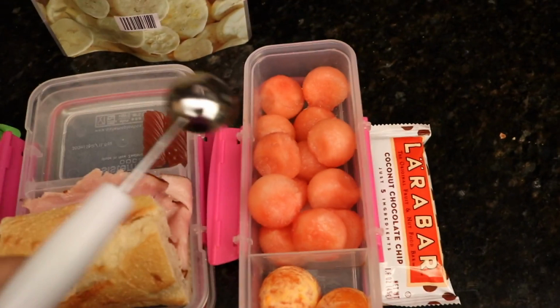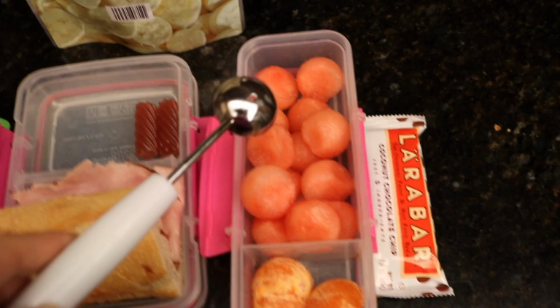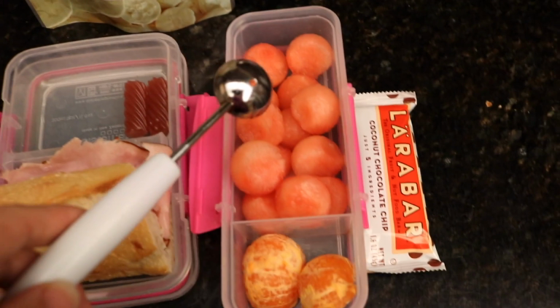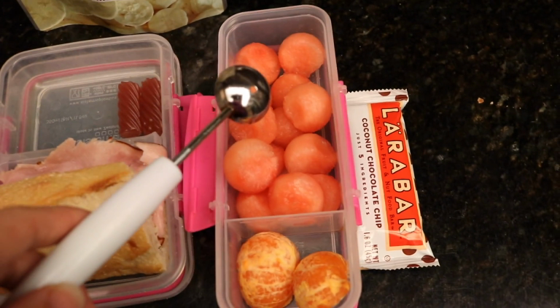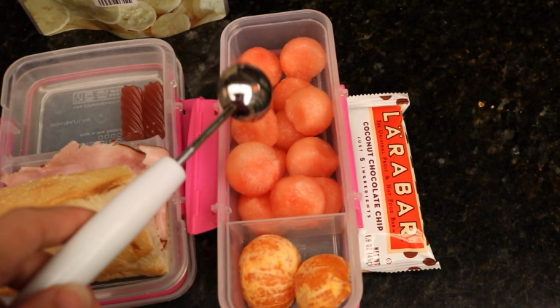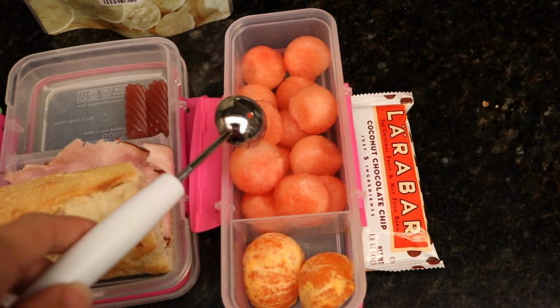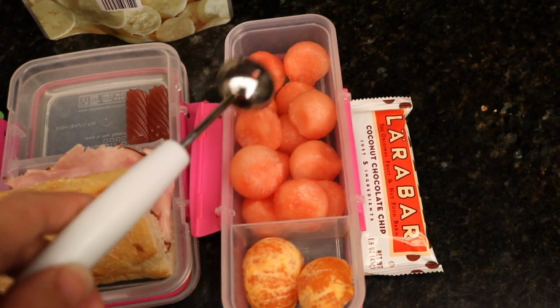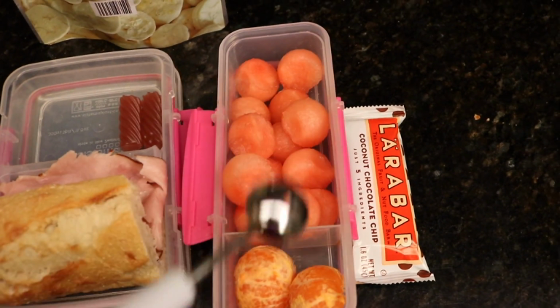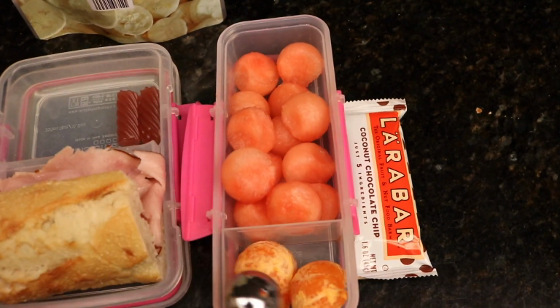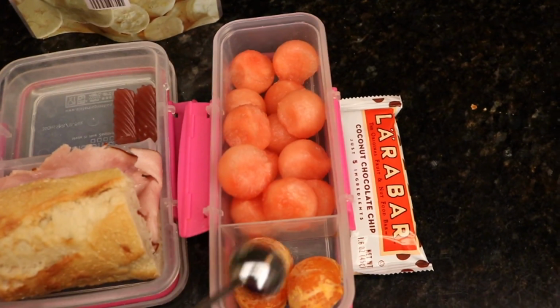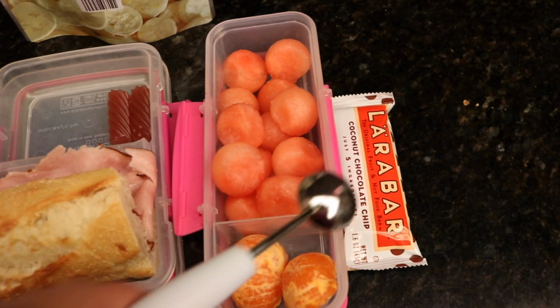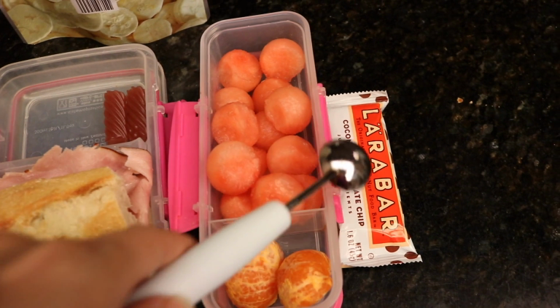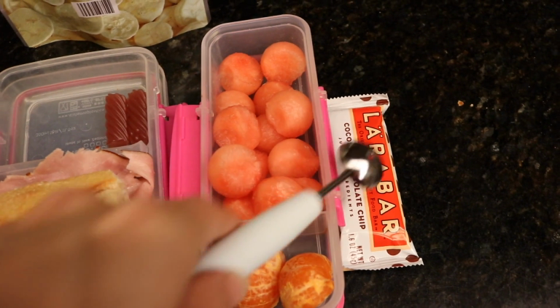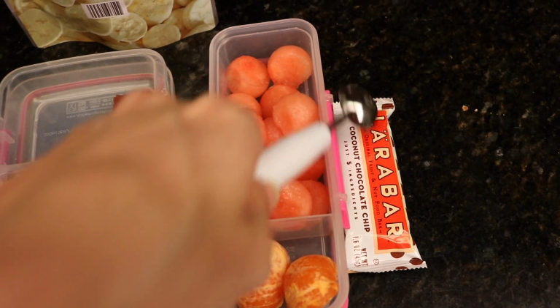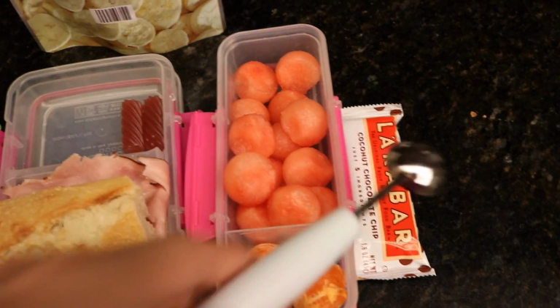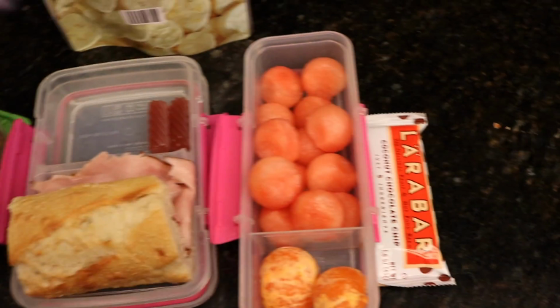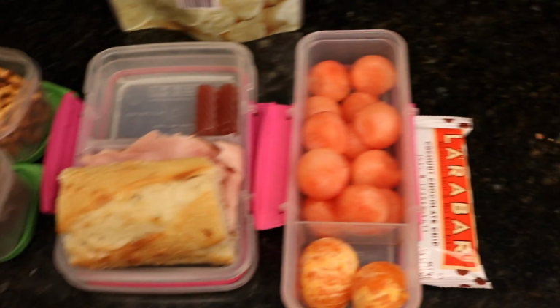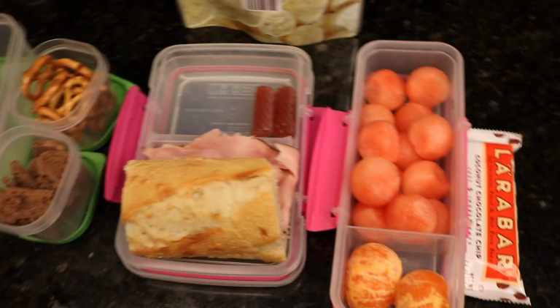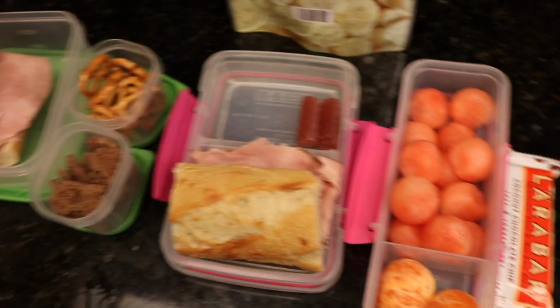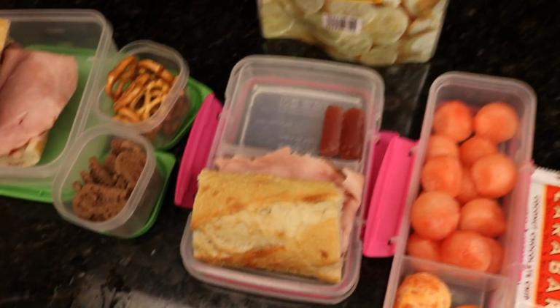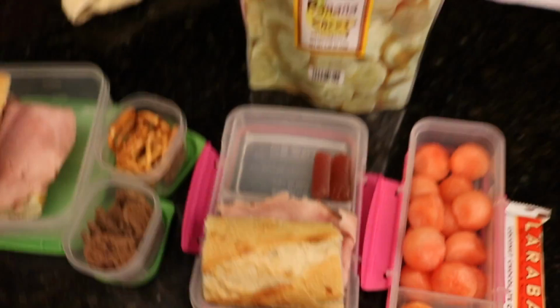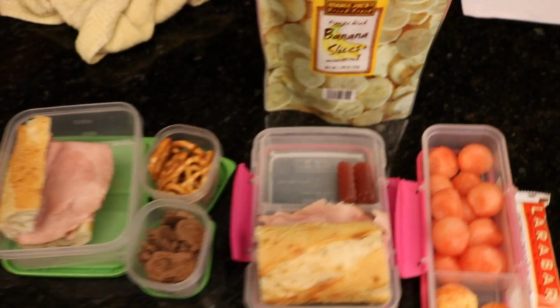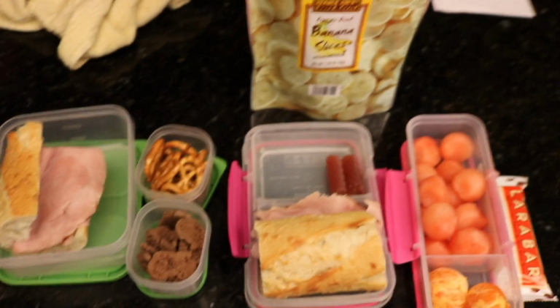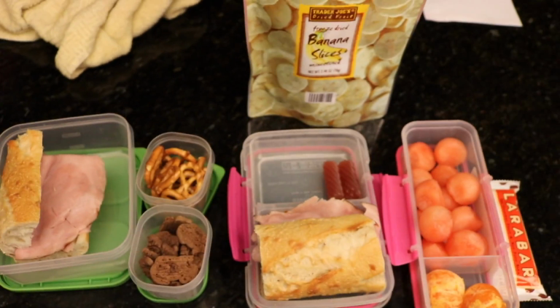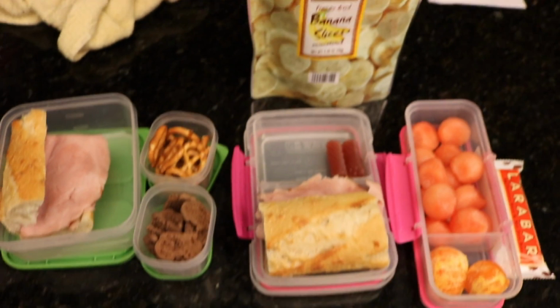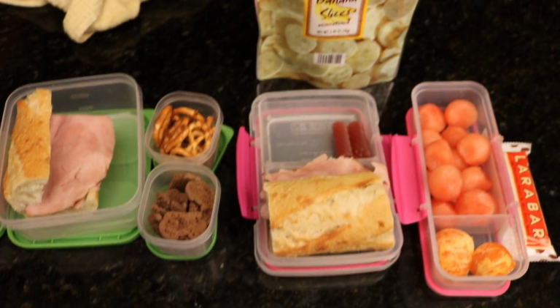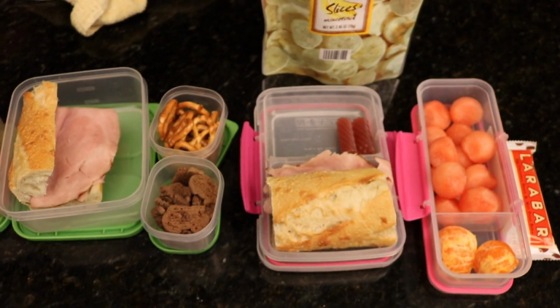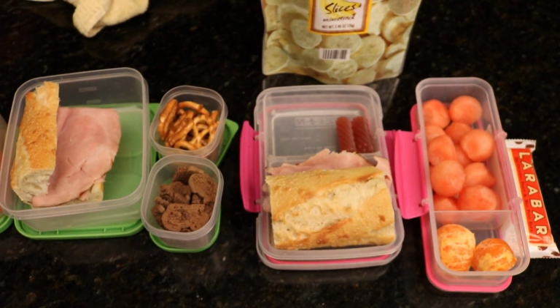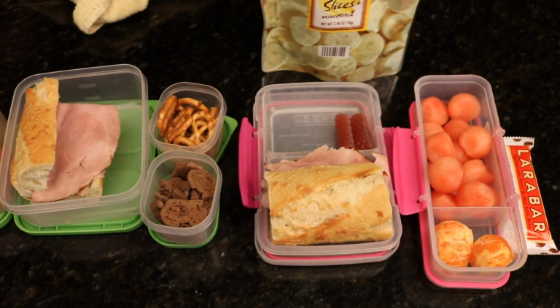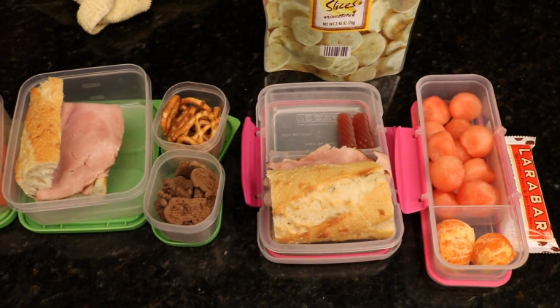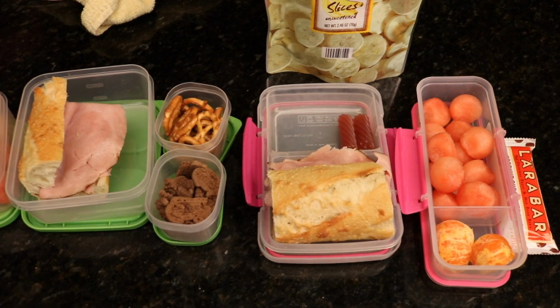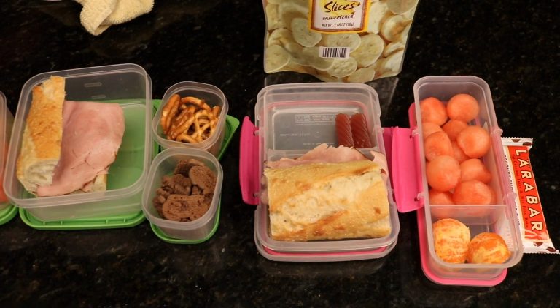And Avelina has watermelon and orange as well, and then a Larabar. So hallelujah. Good night, everybody.